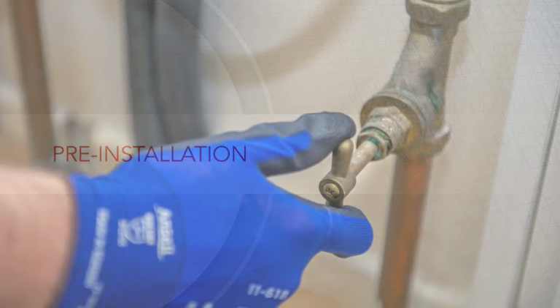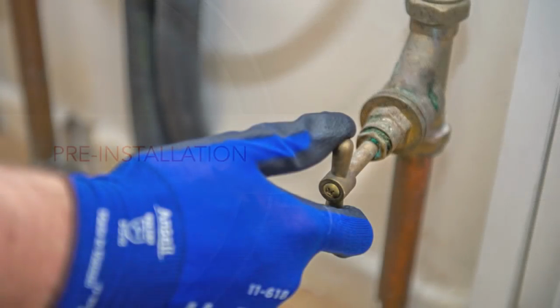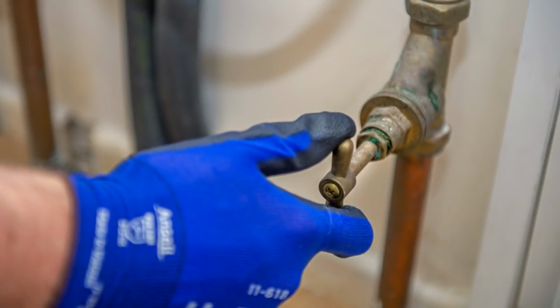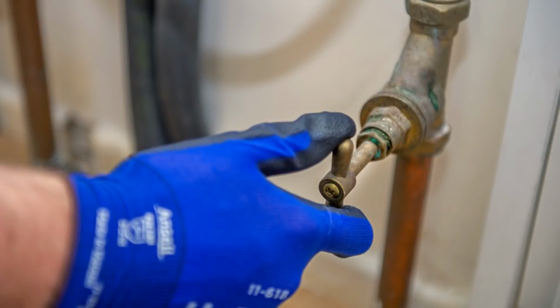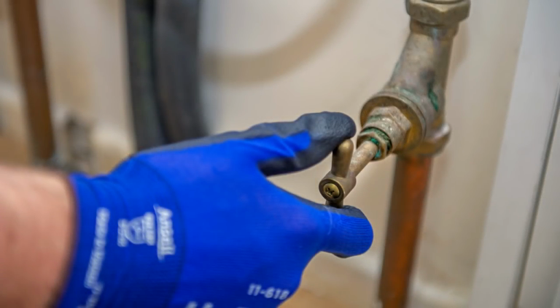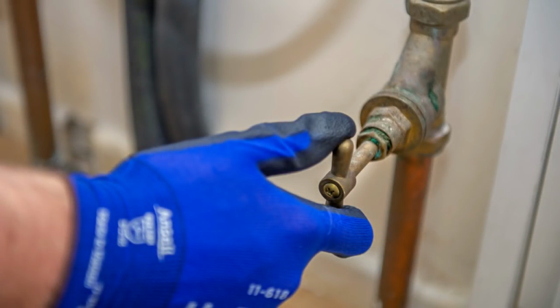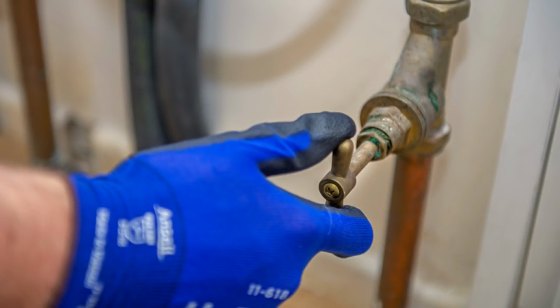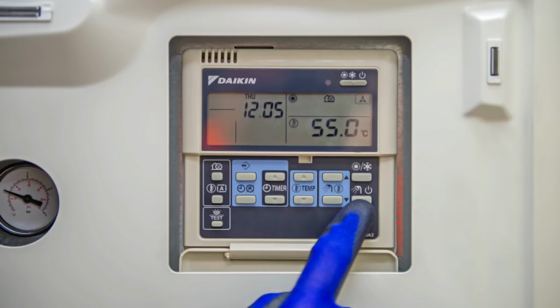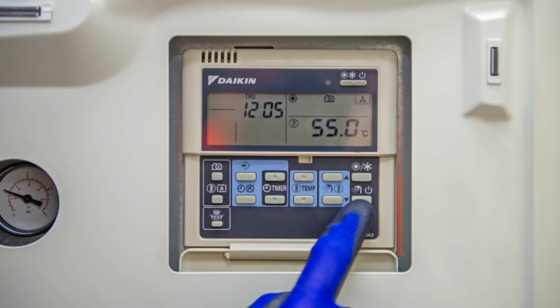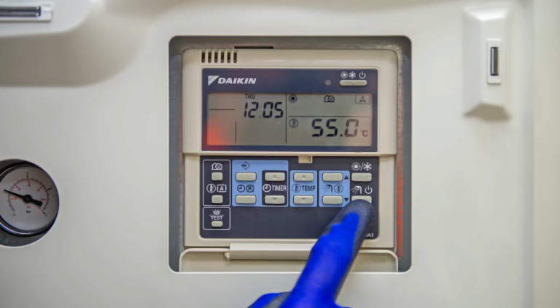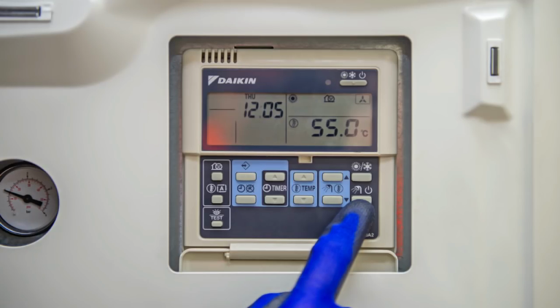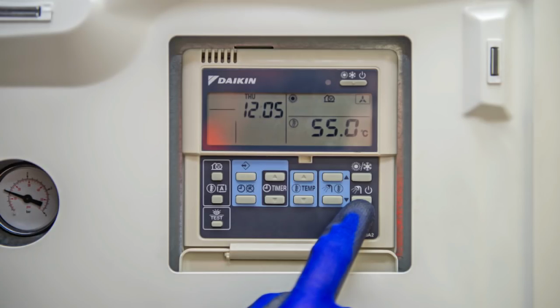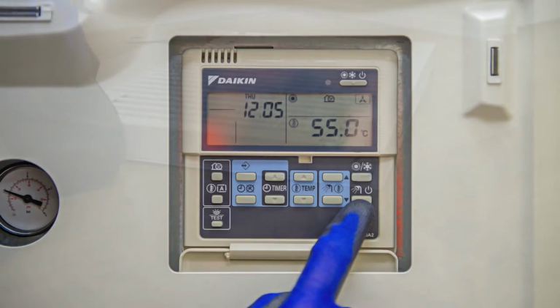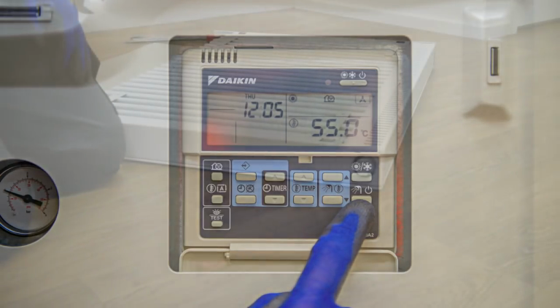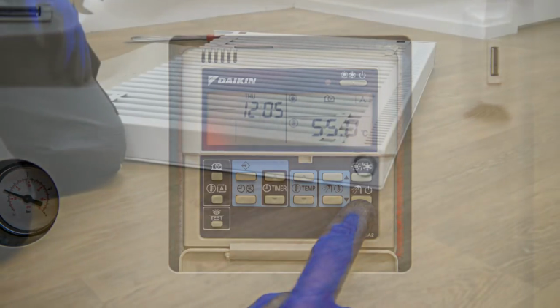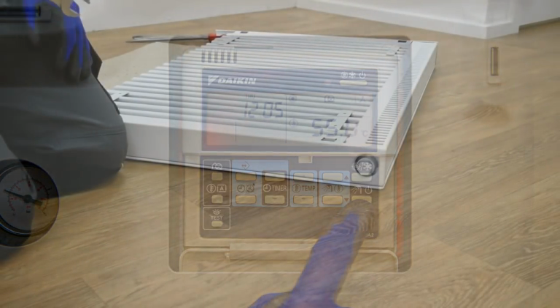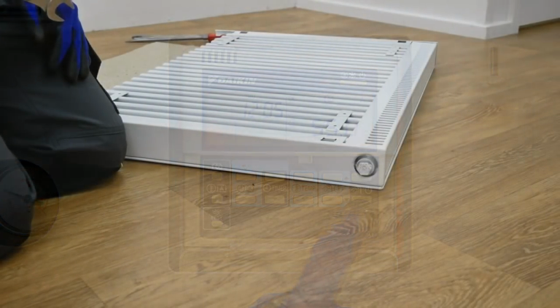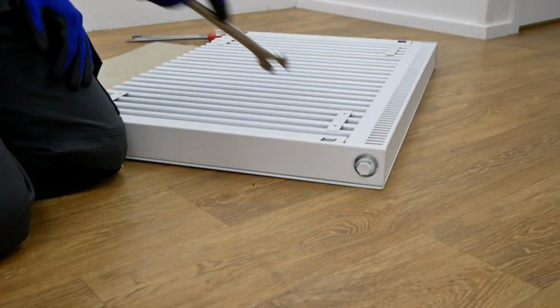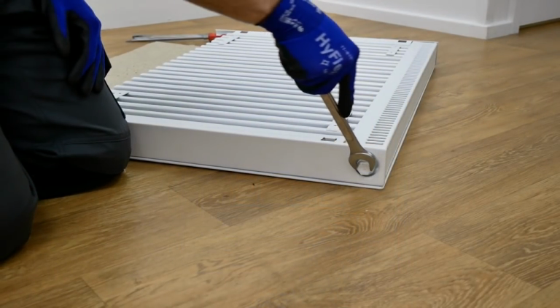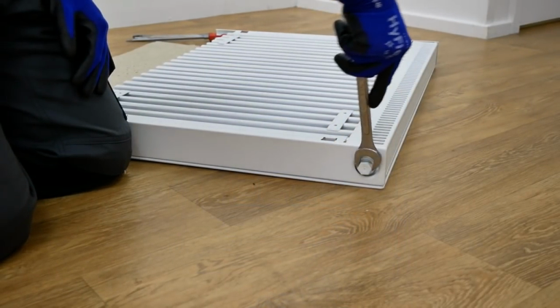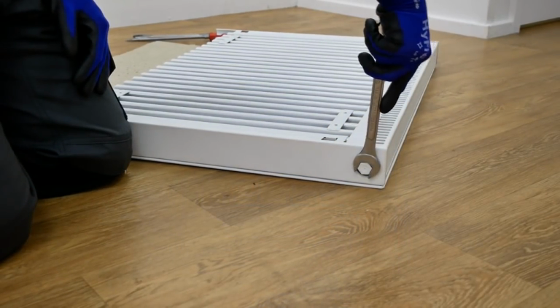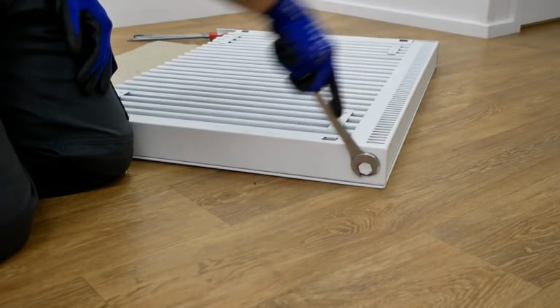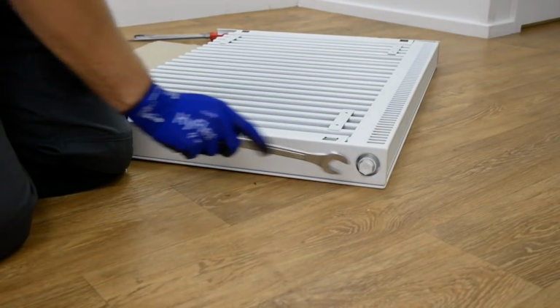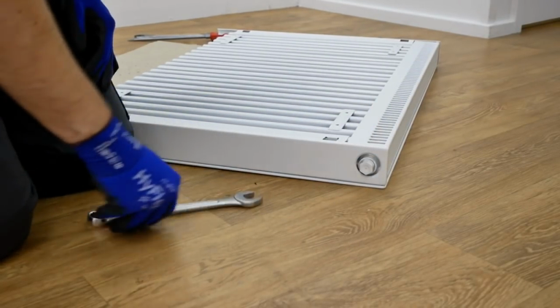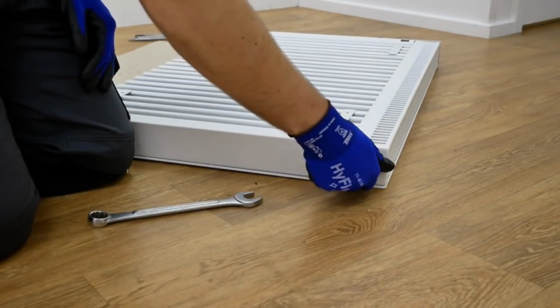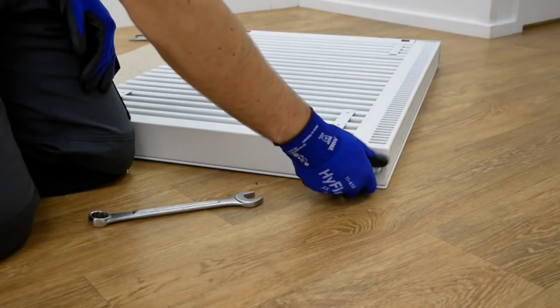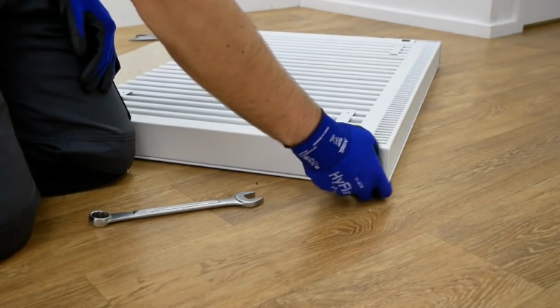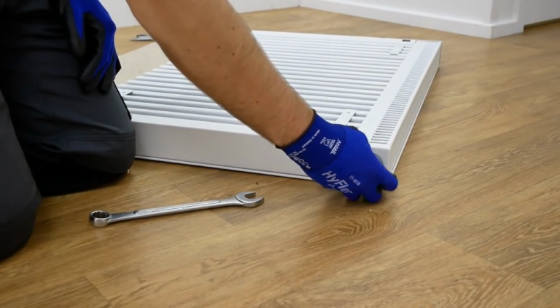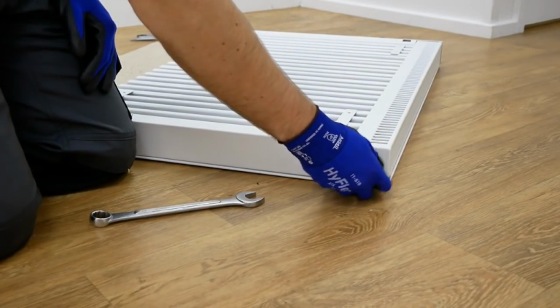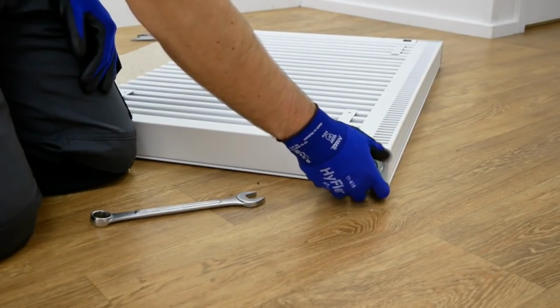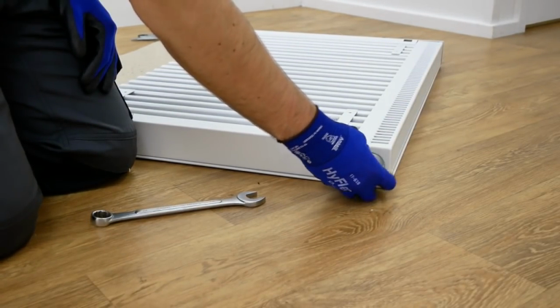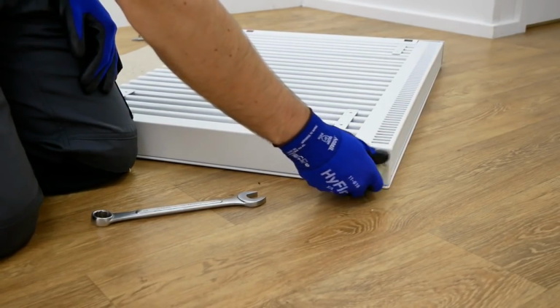Prior to installation the water and heating system must be turned off. Remove the top plastic paint plugs with a spanner and replace with the working vent and blanking plug supplied in the packaging.